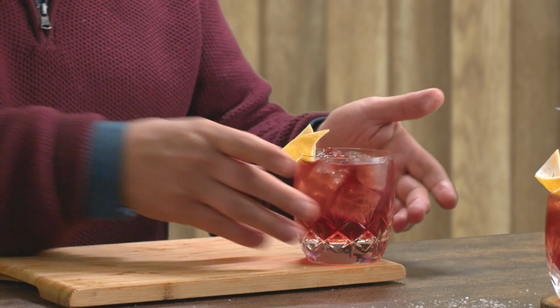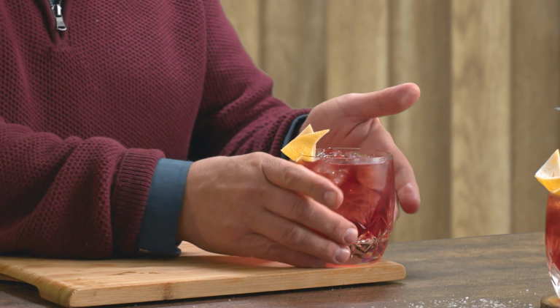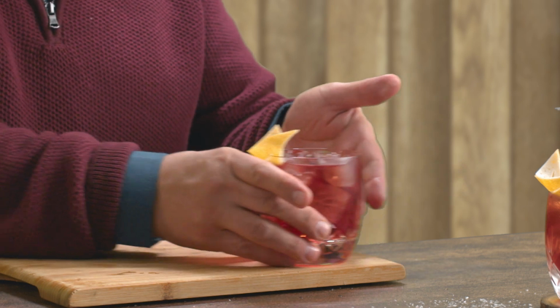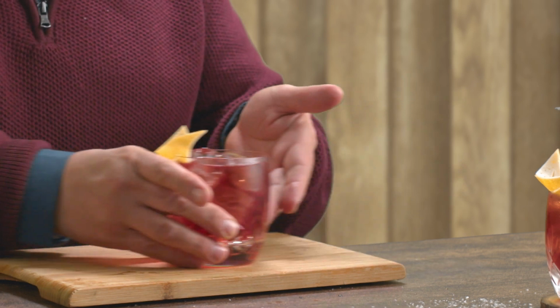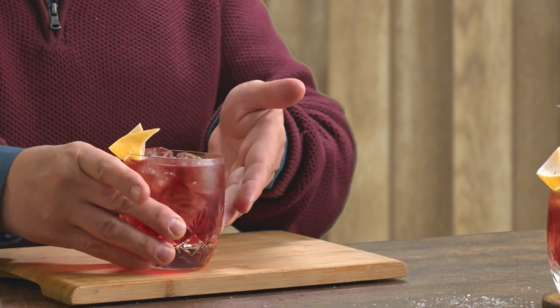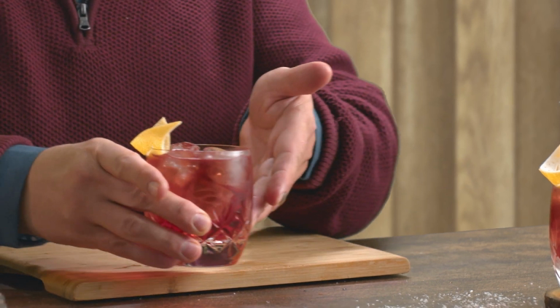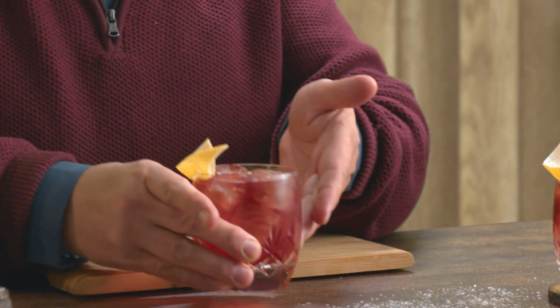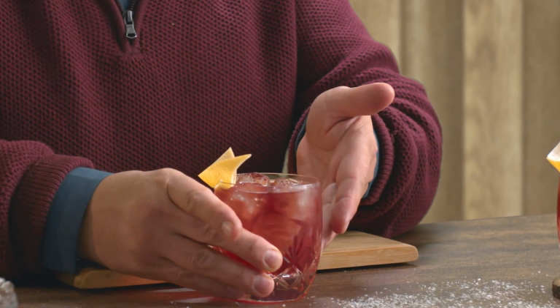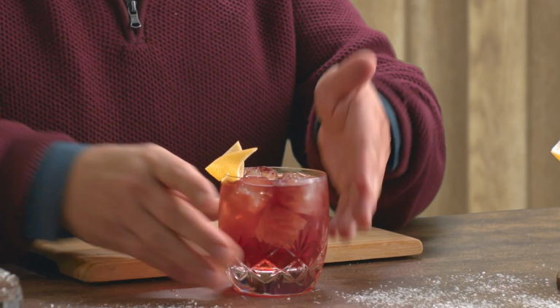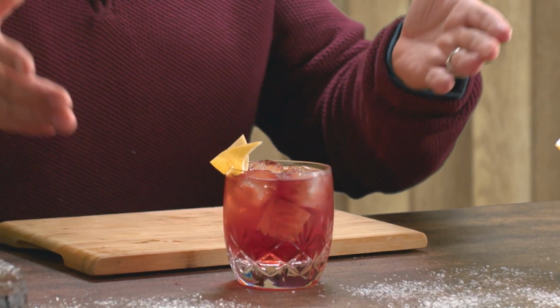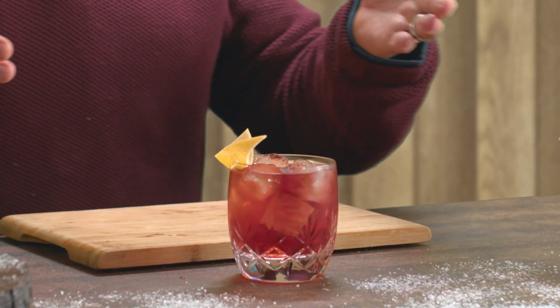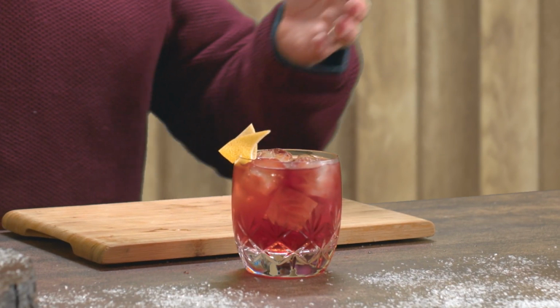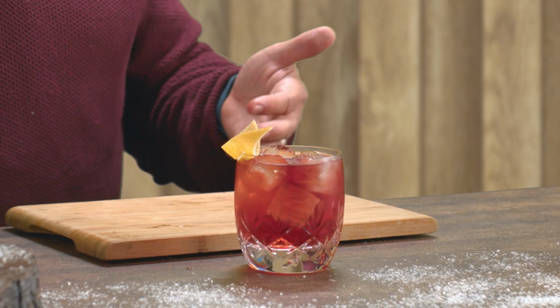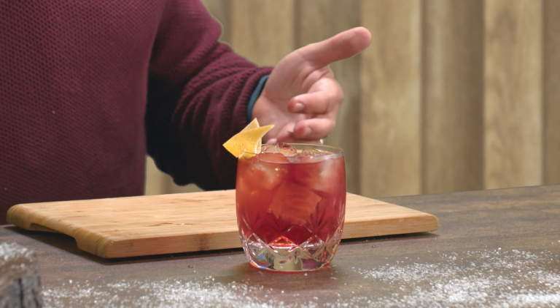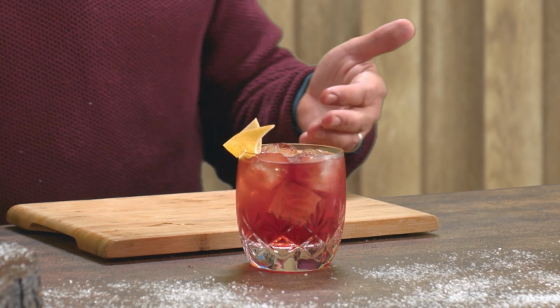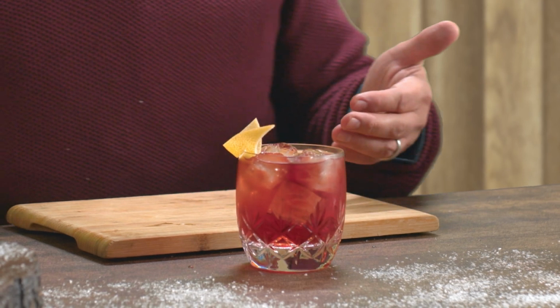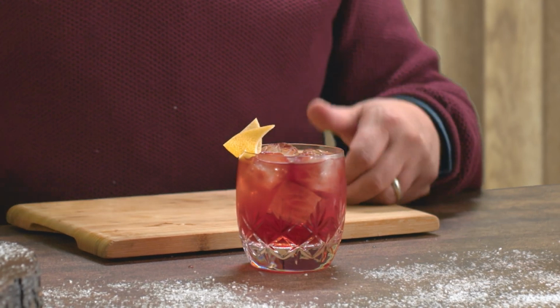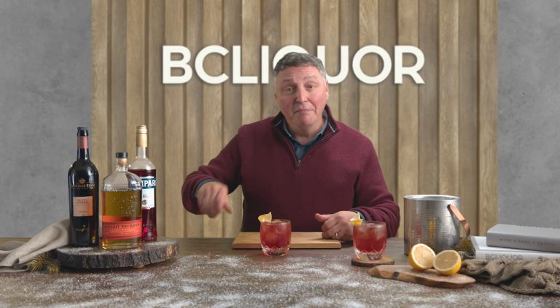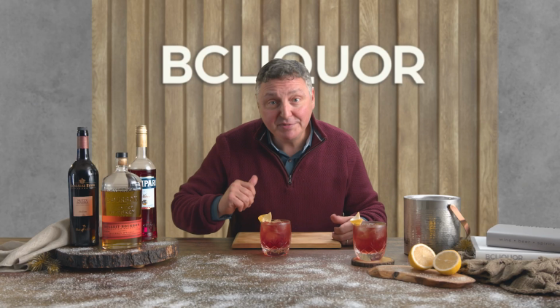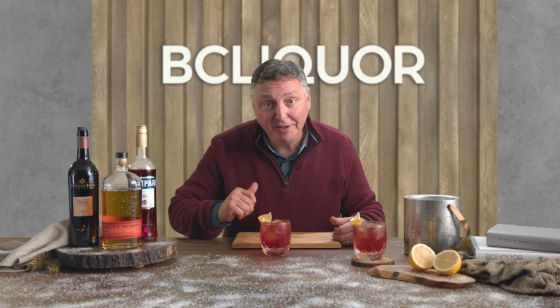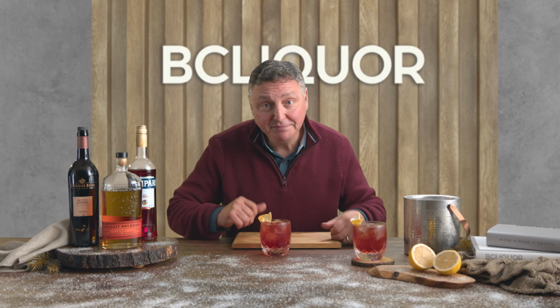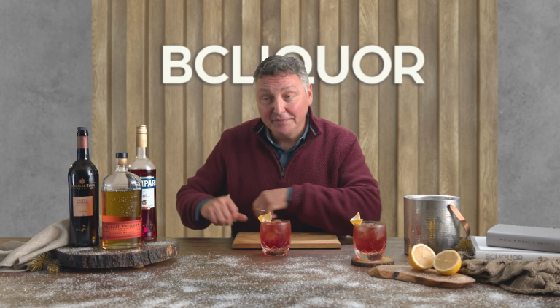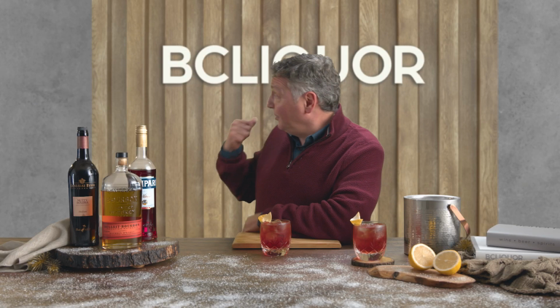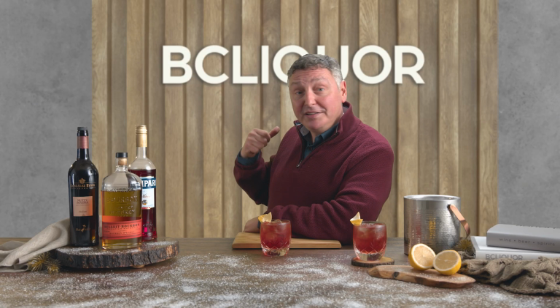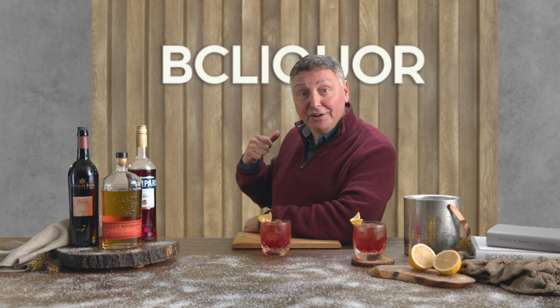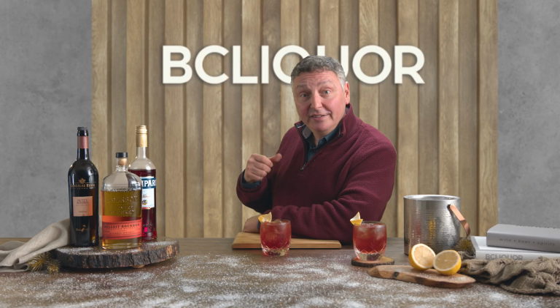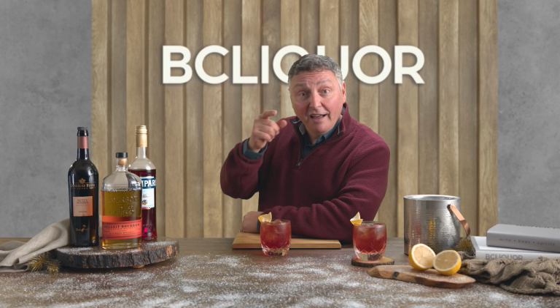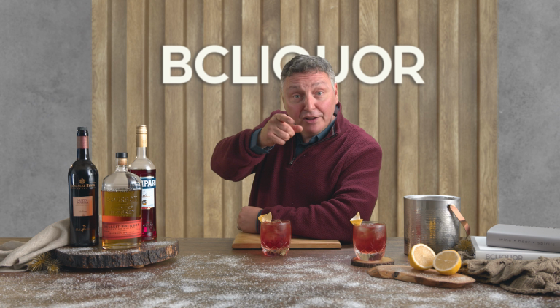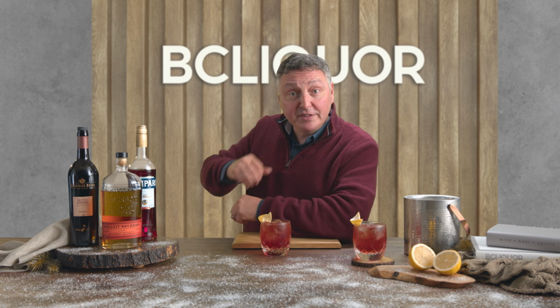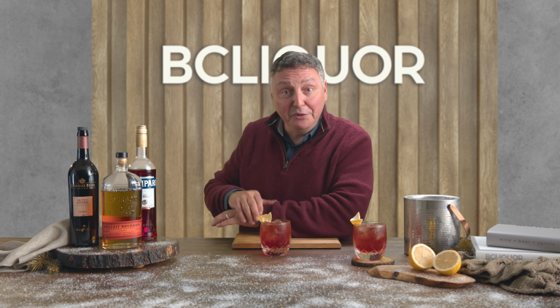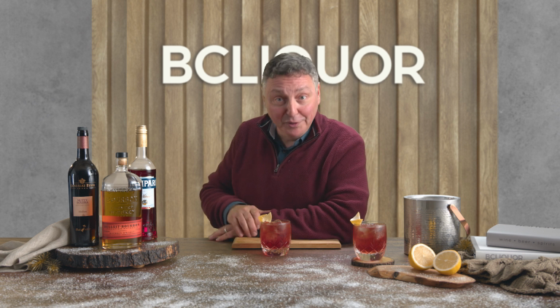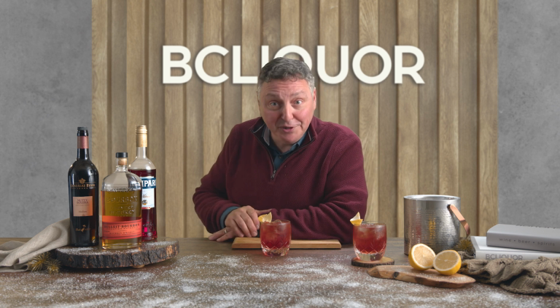And that, my friends, is a Madame Boulevardier. My name's David, here at BC Liquor. I look forward to seeing you again real soon.